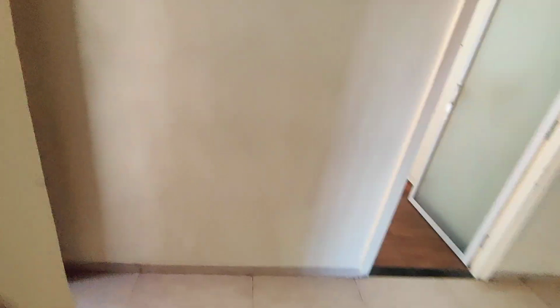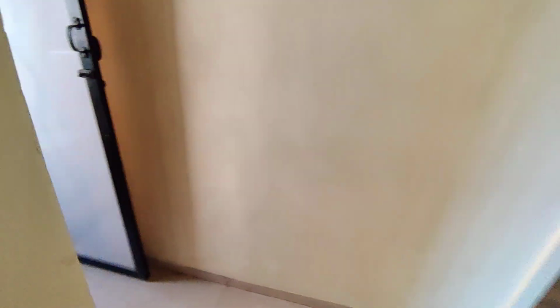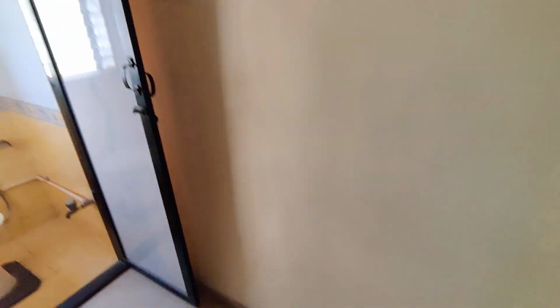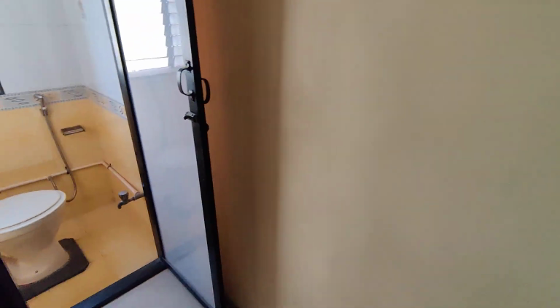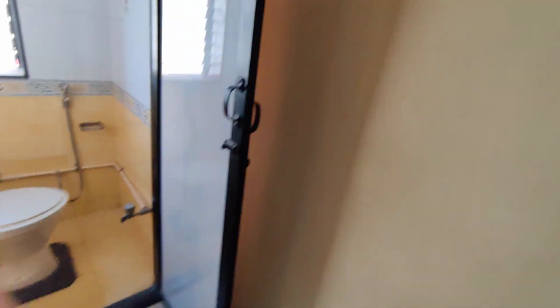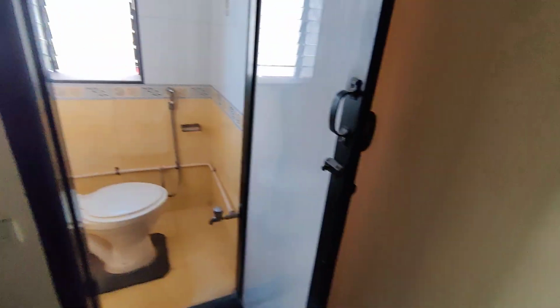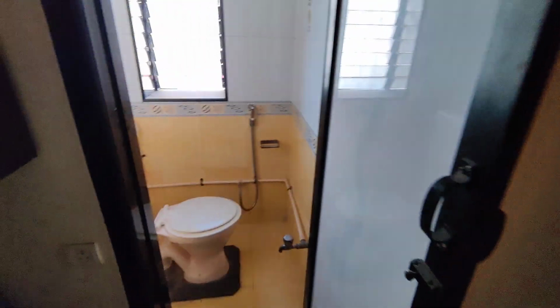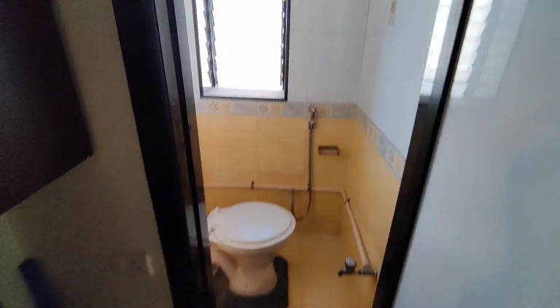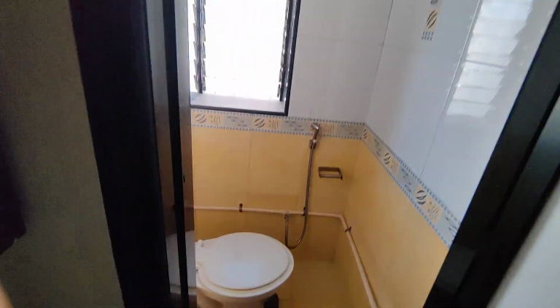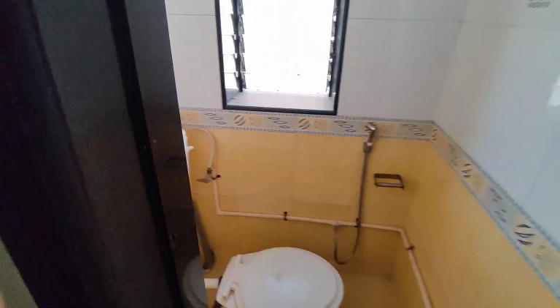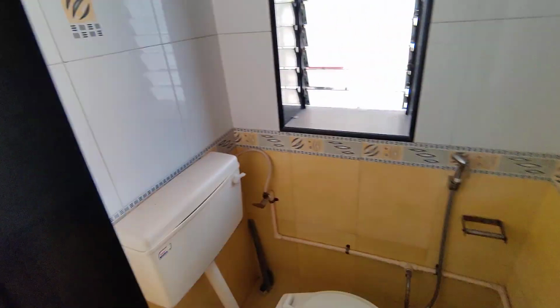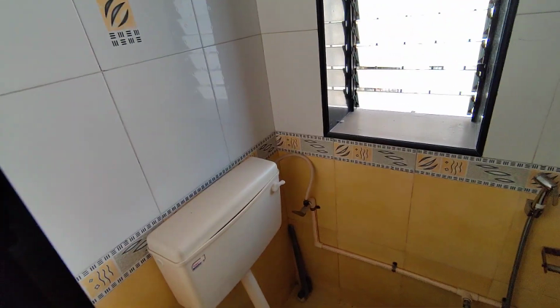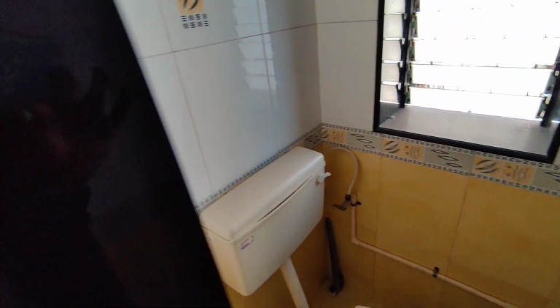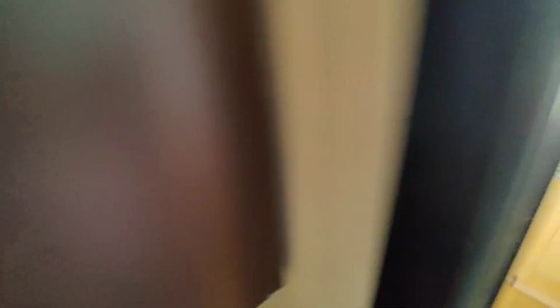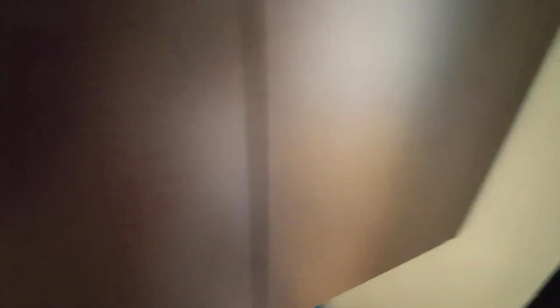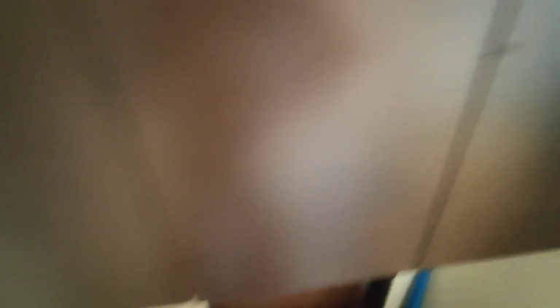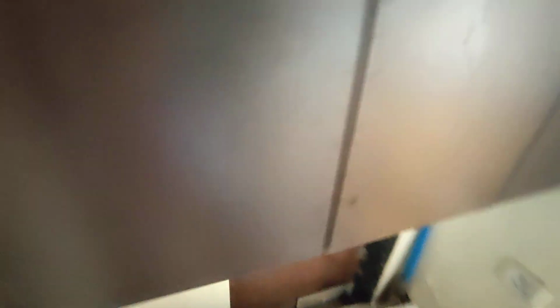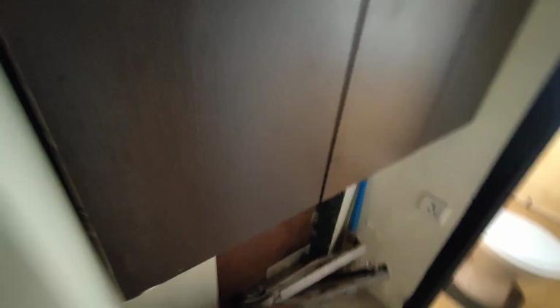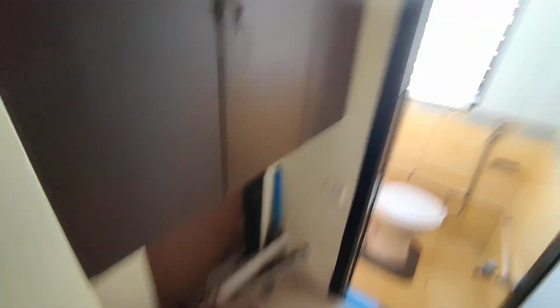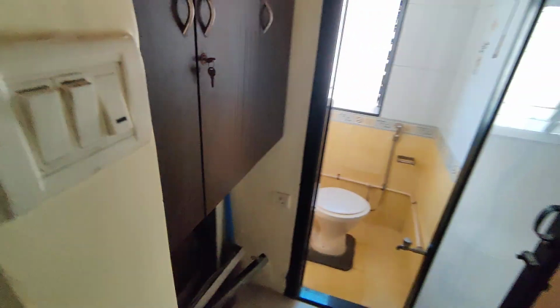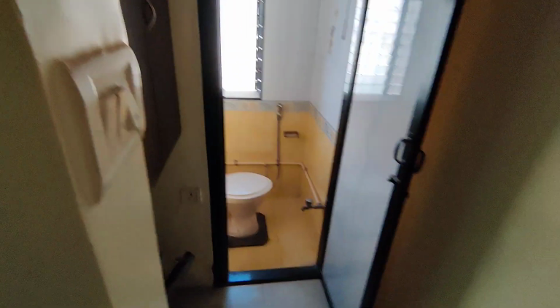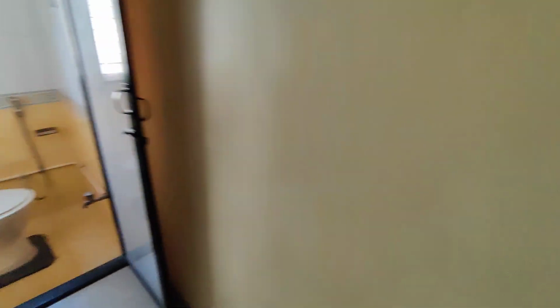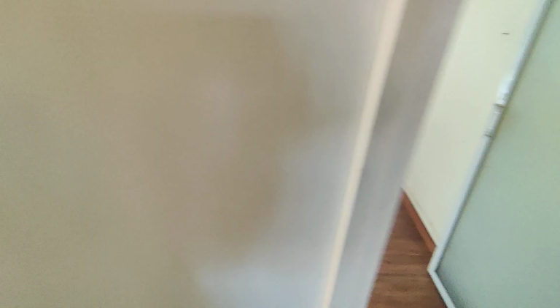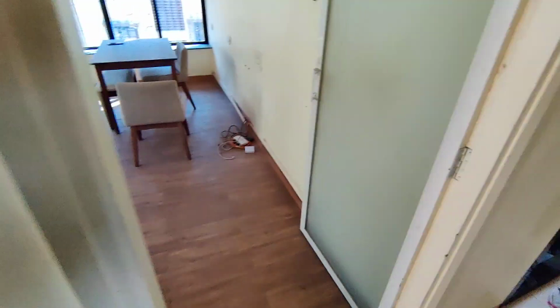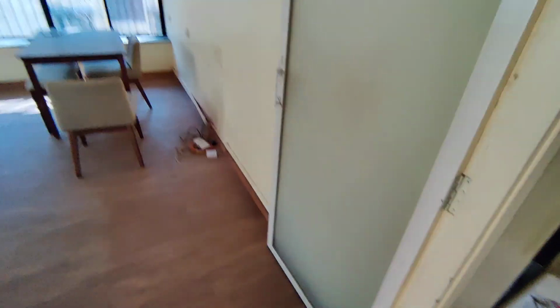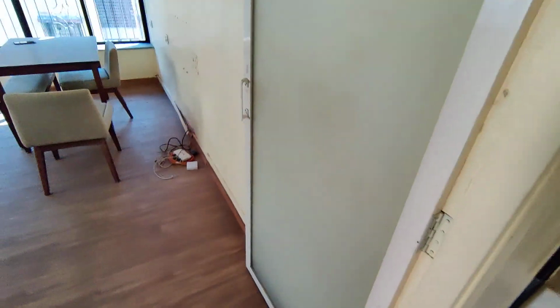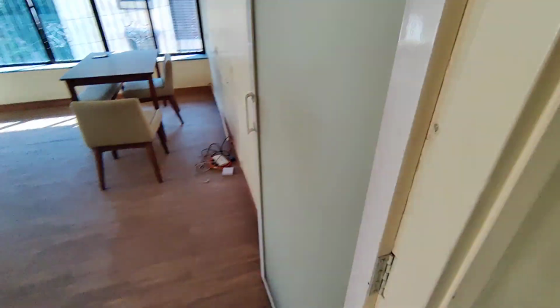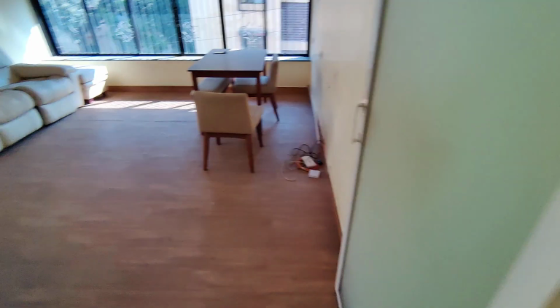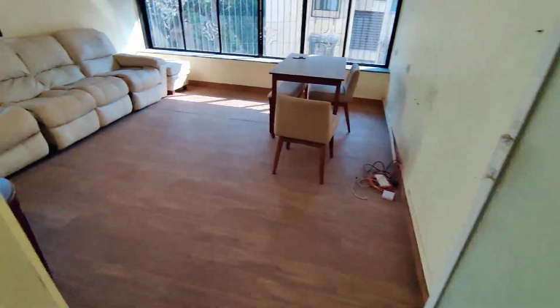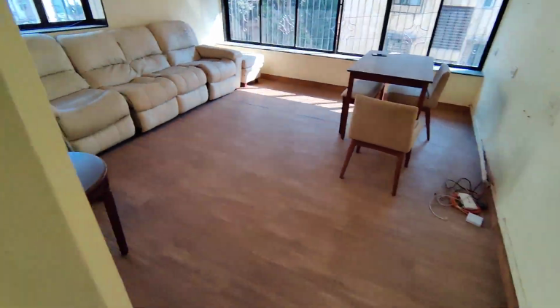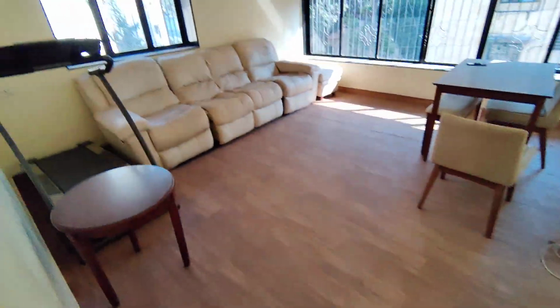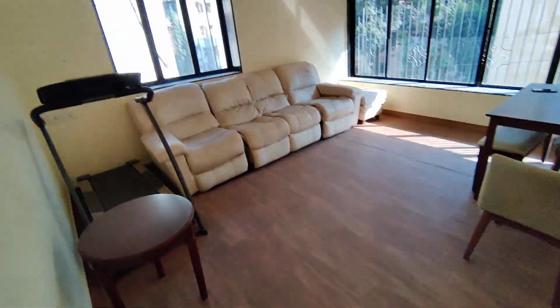There is one washroom here, and again there is good storage here on this side. Now I am showing you the hall — you can use this as a hall or a bedroom.